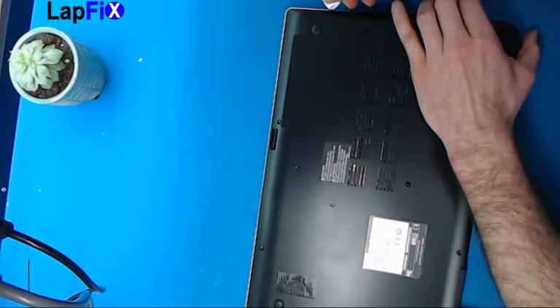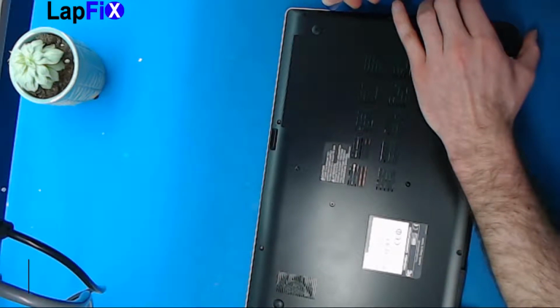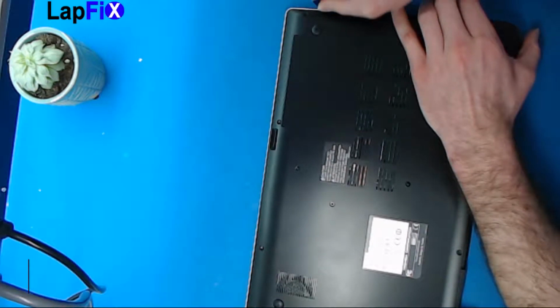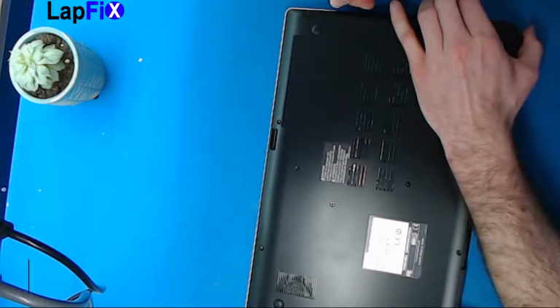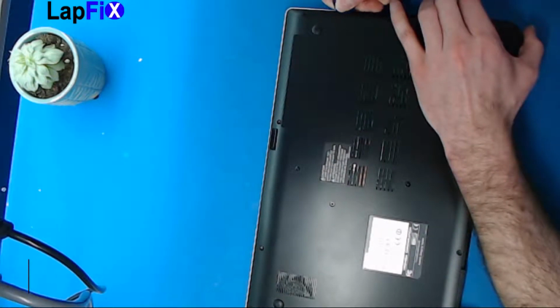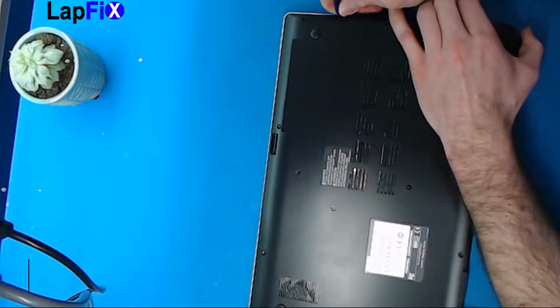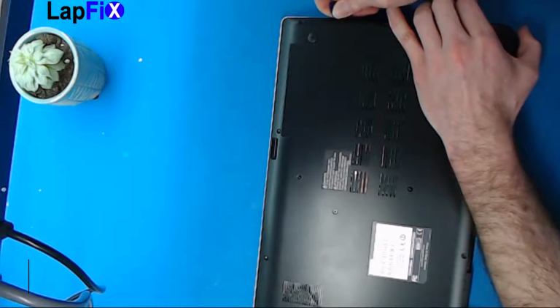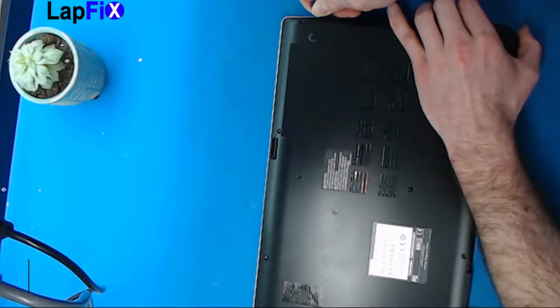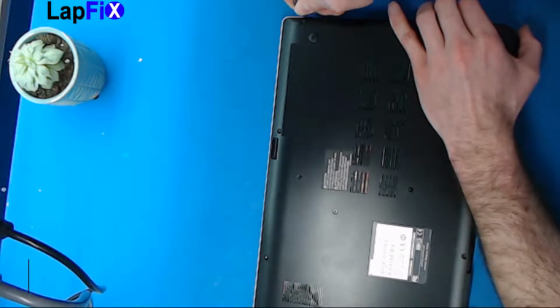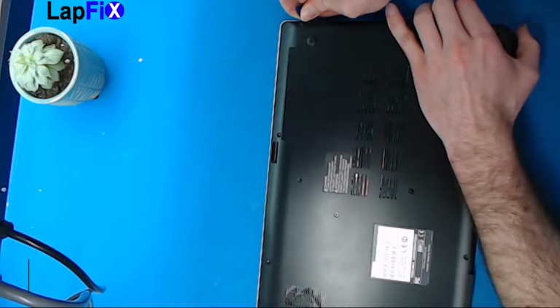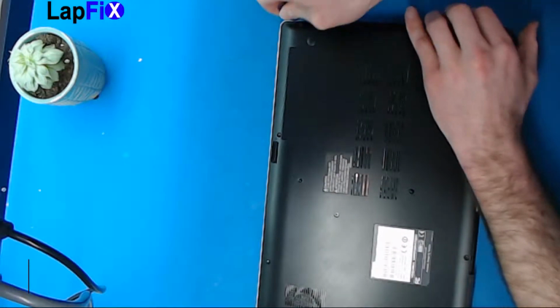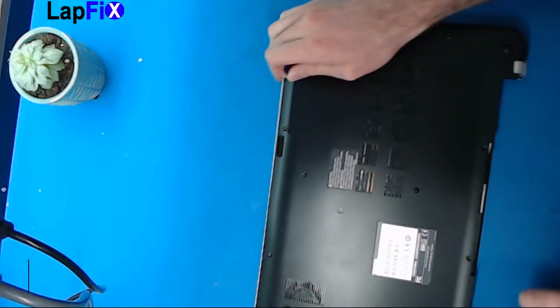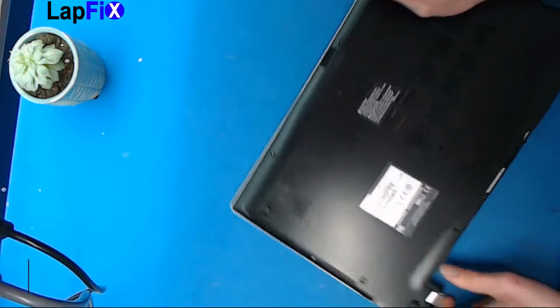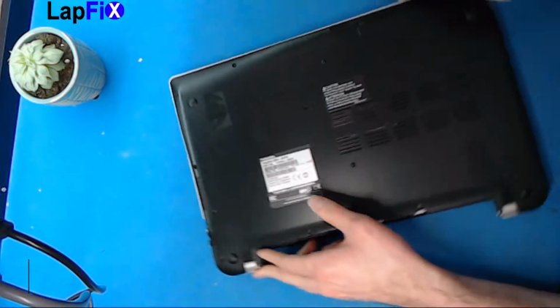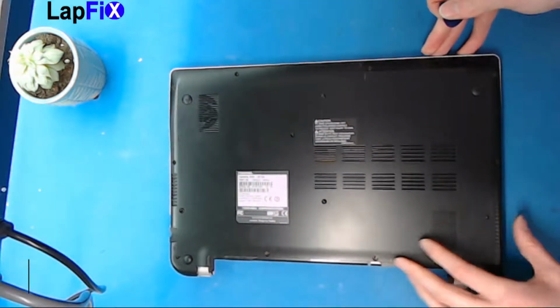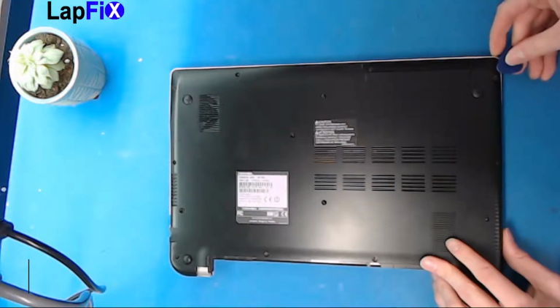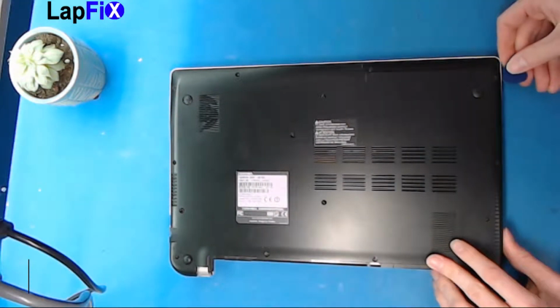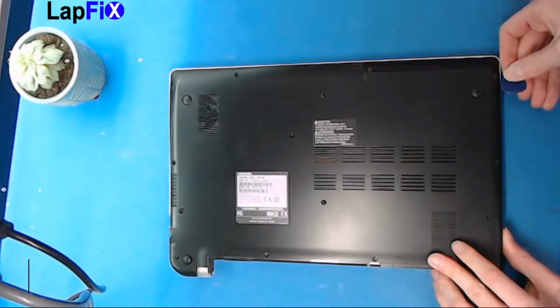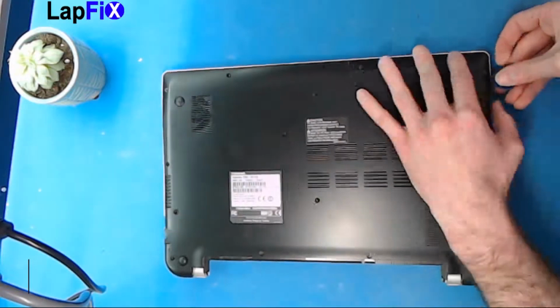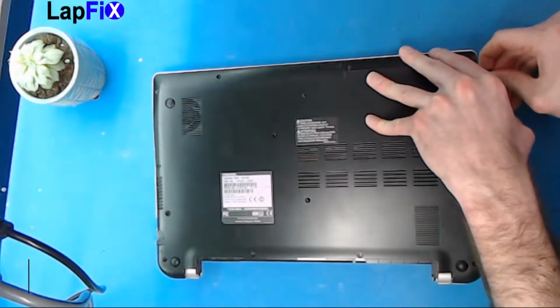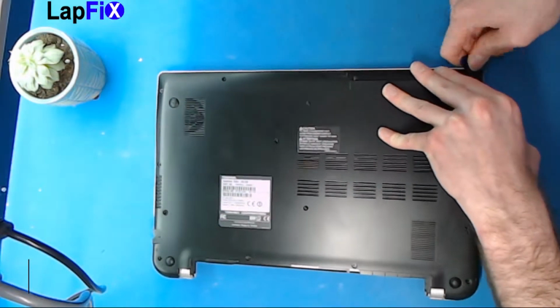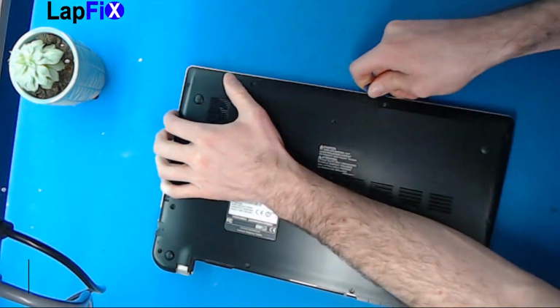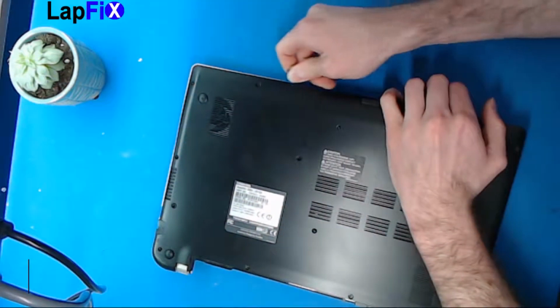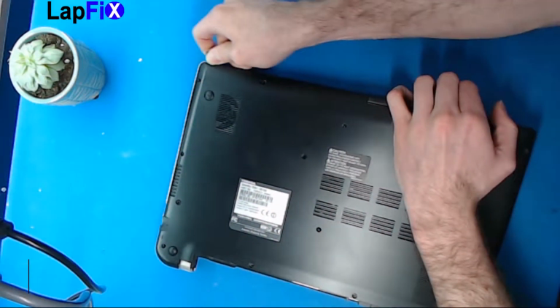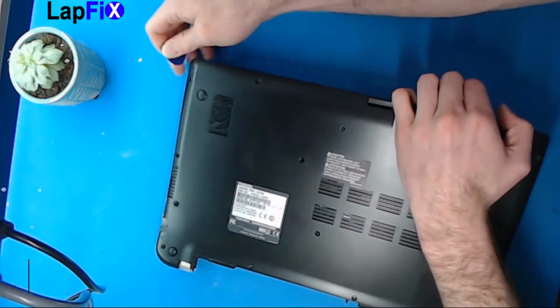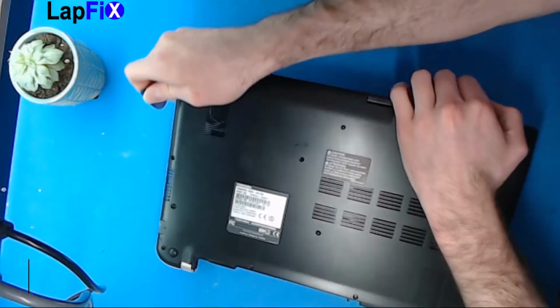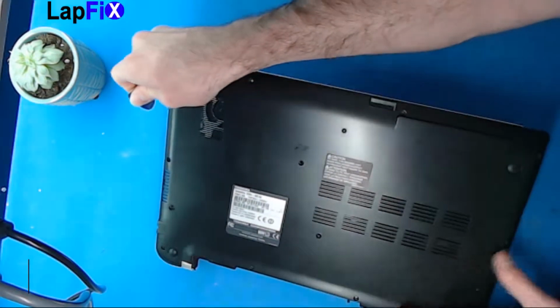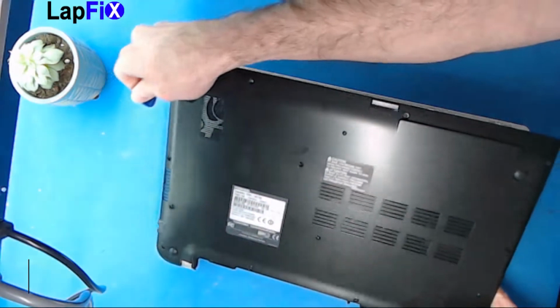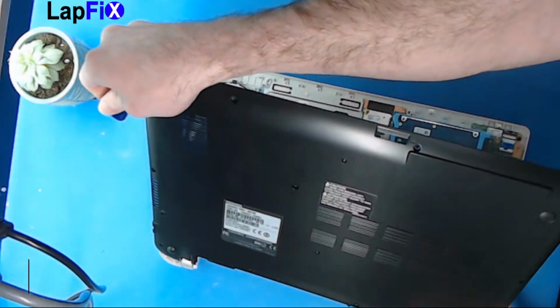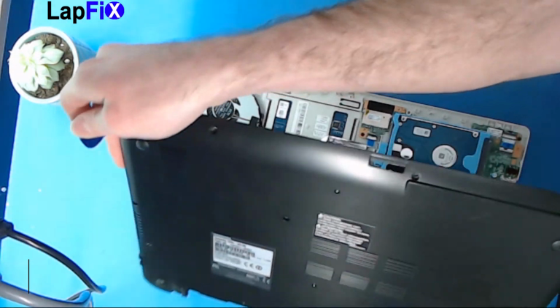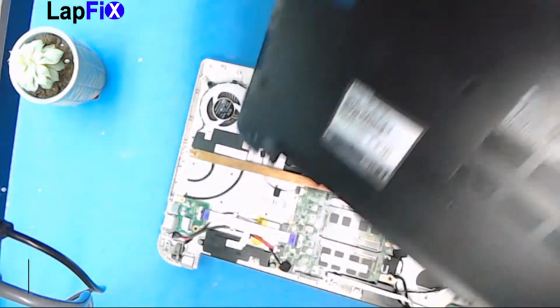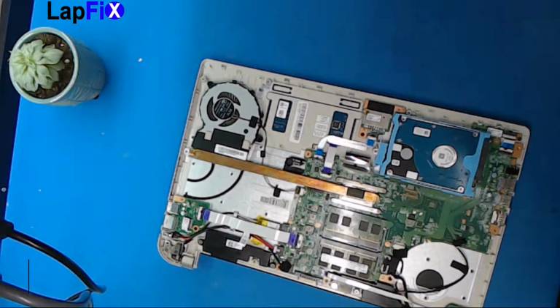Just do a slight nudge to lift it — you hear a pop, that's a good pop. Anything else isn't a good pop. And the rest comes up just like that.